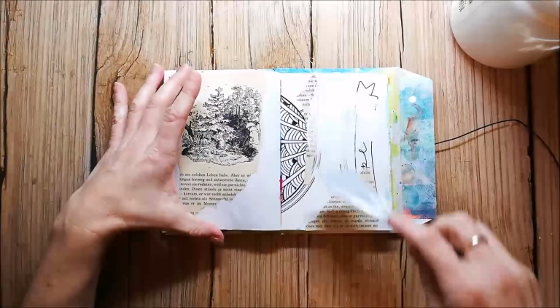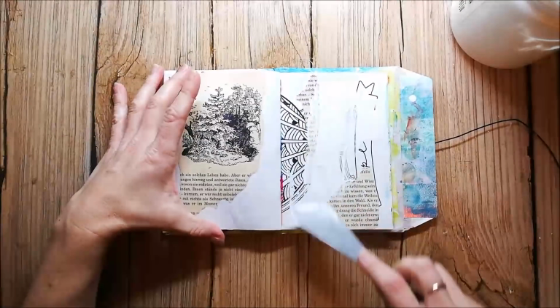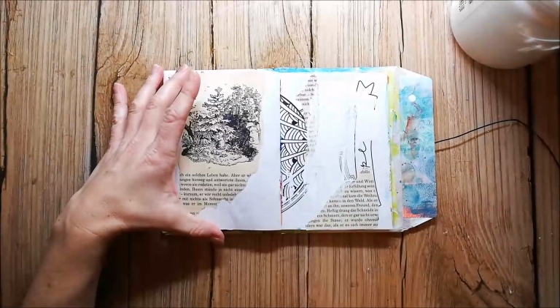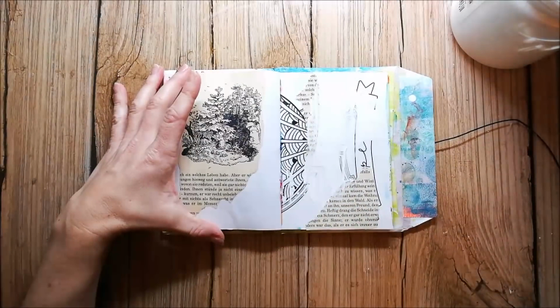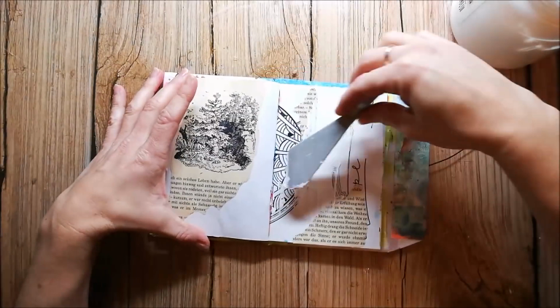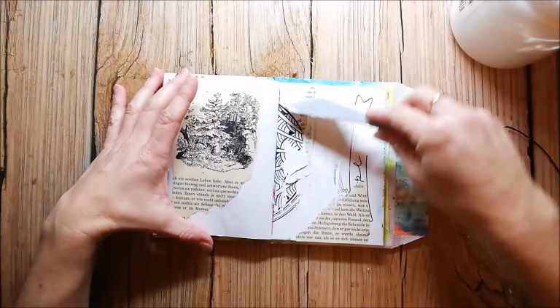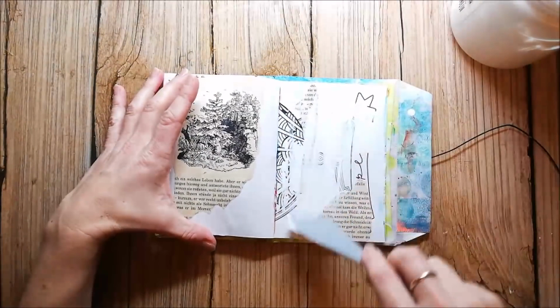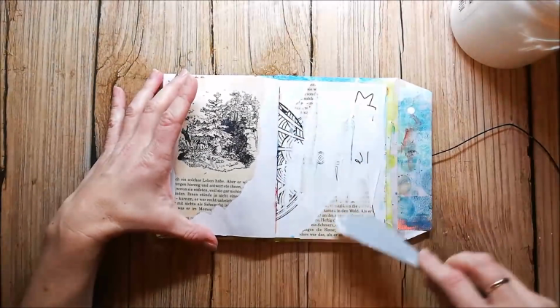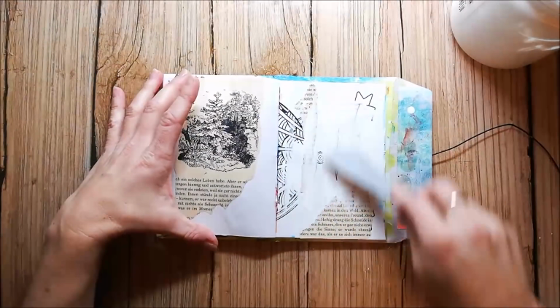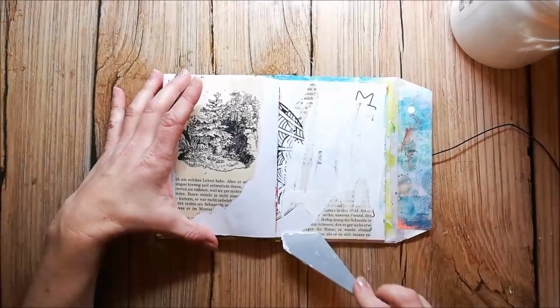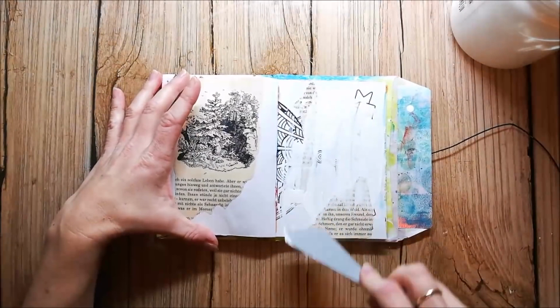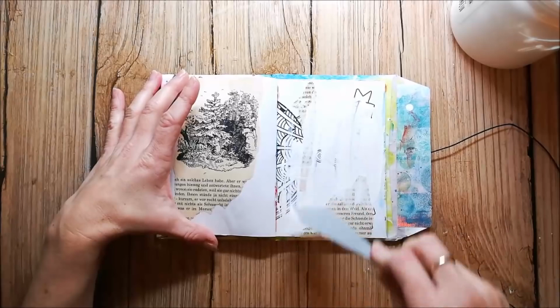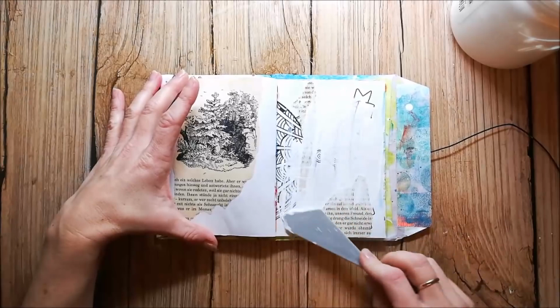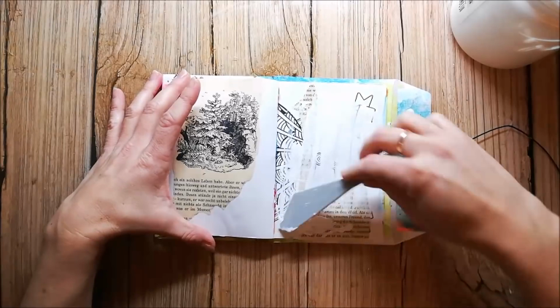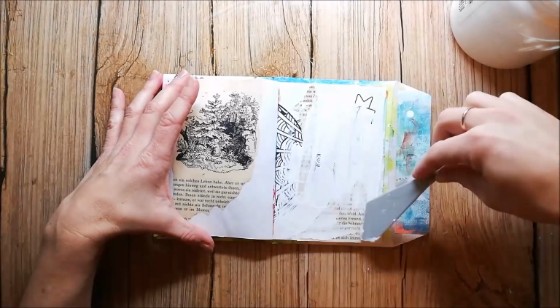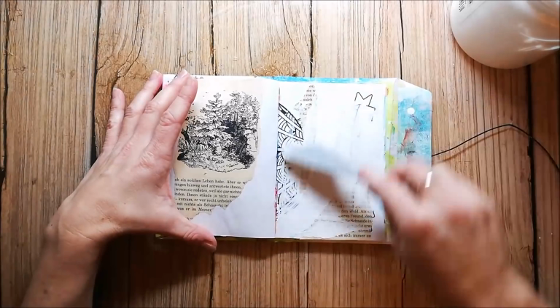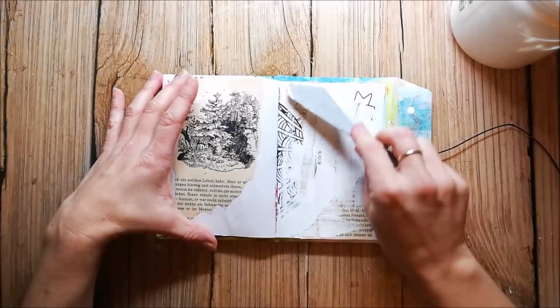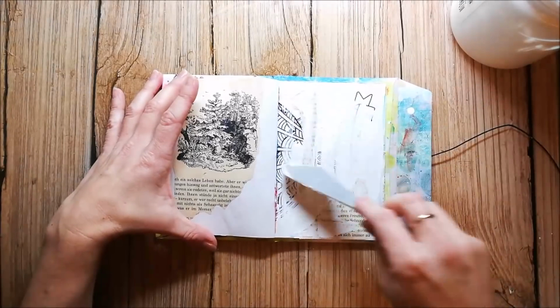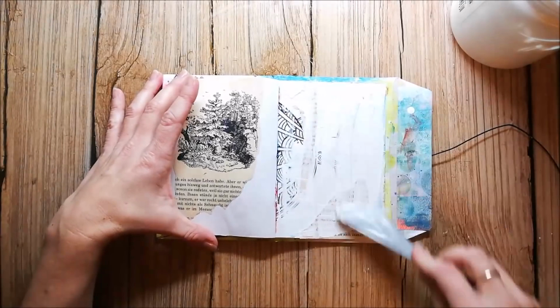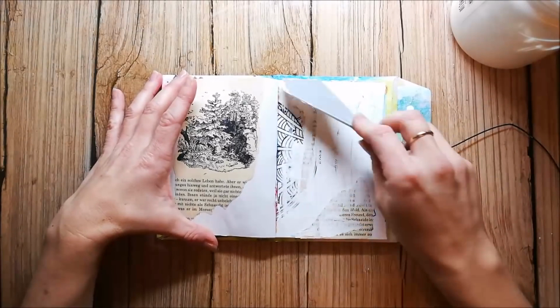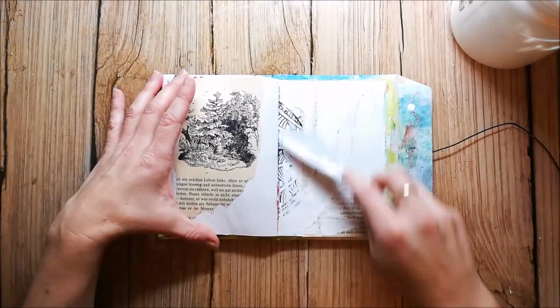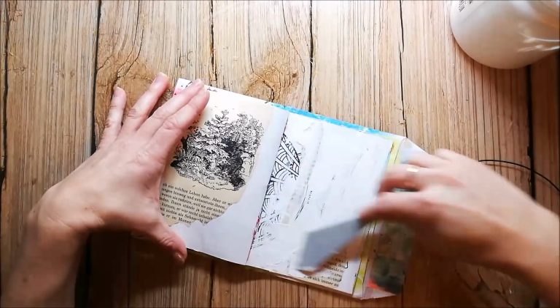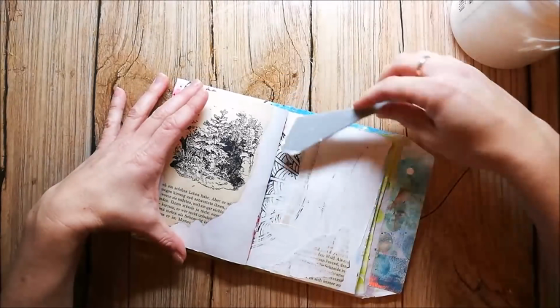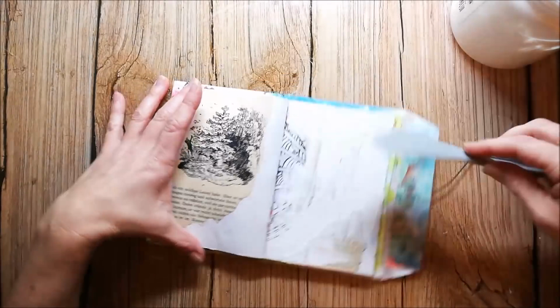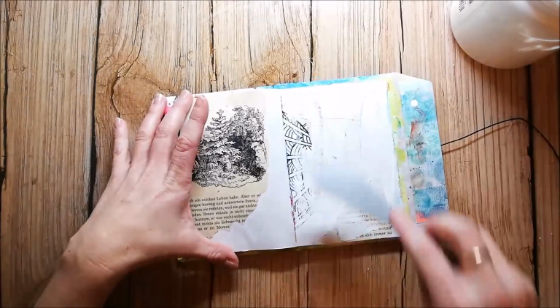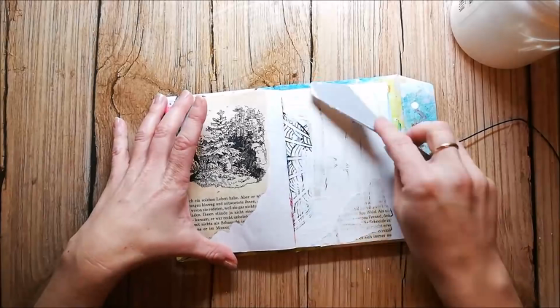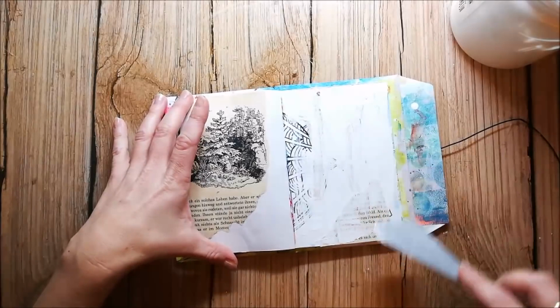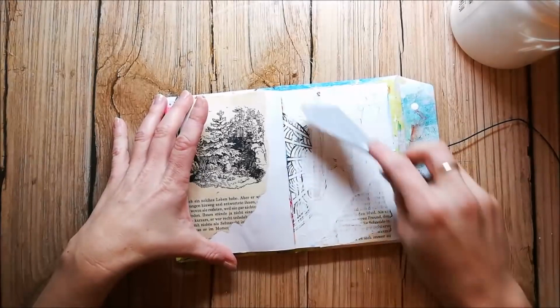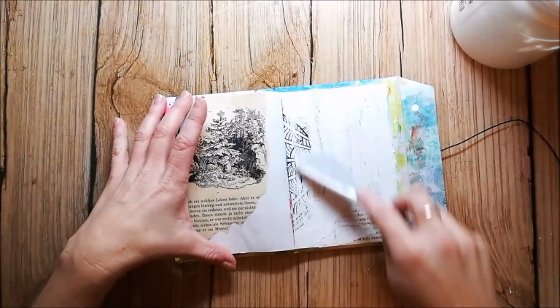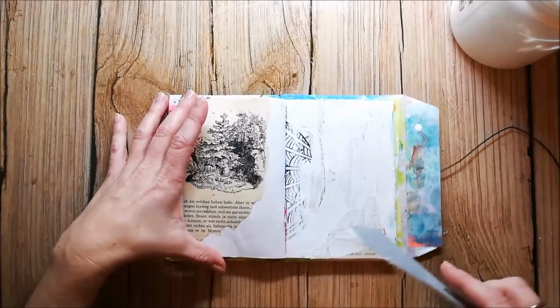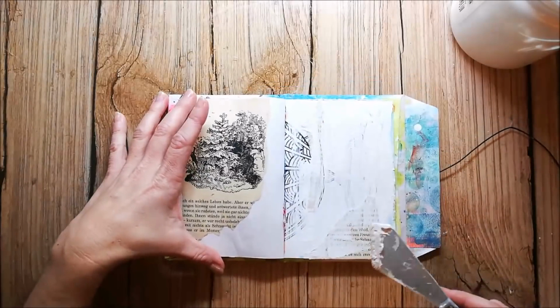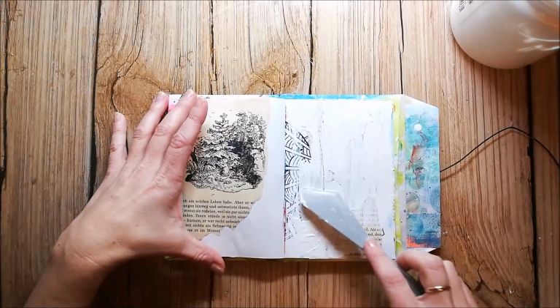I'm working in my mini envelope art journal today and I have already glued down some old book pages from a Christmas book, and now I am applying gesso with a palette knife.